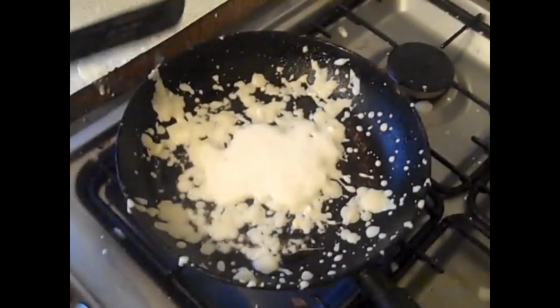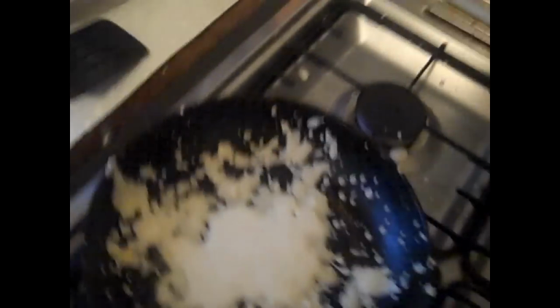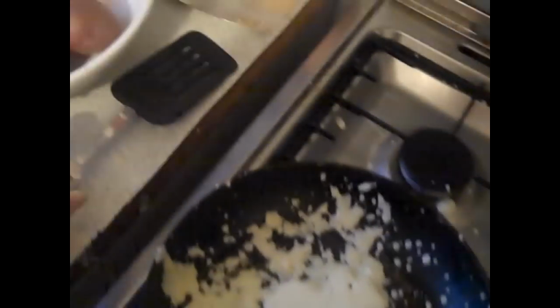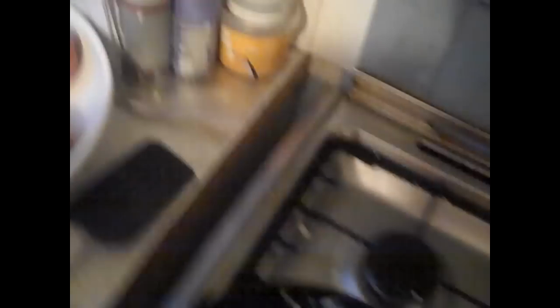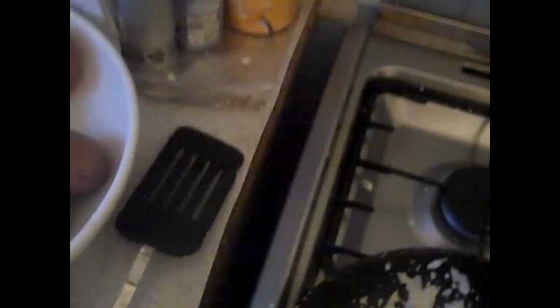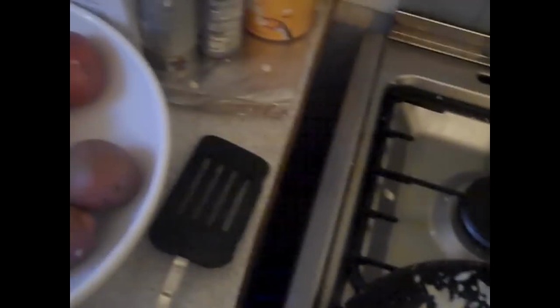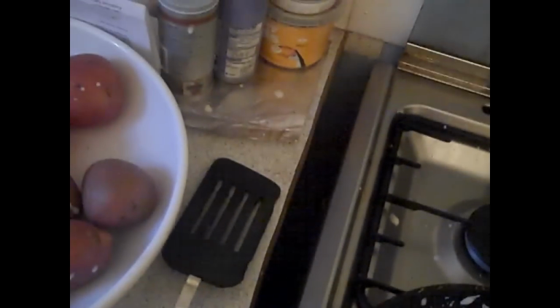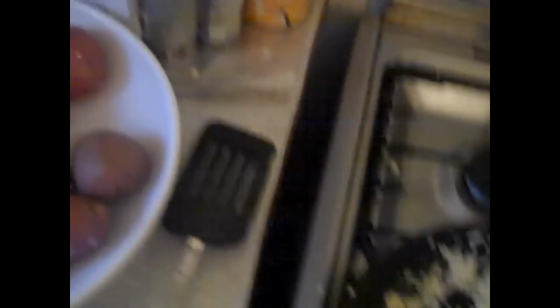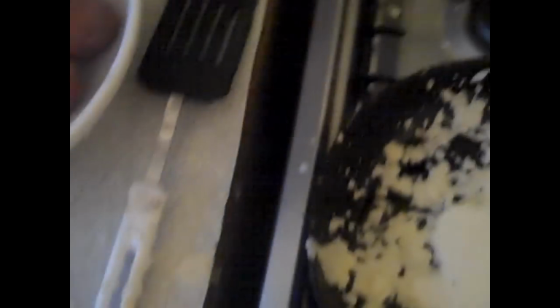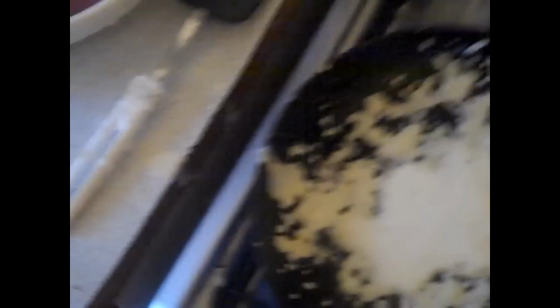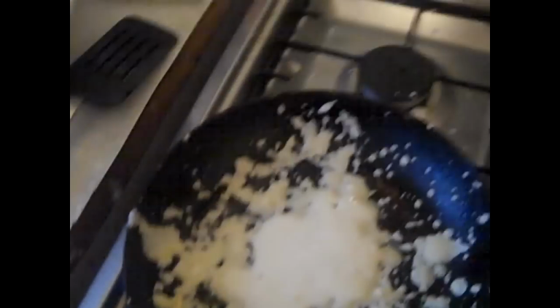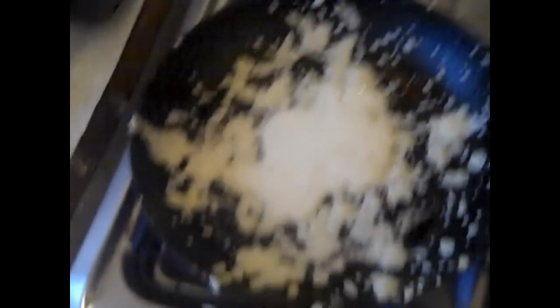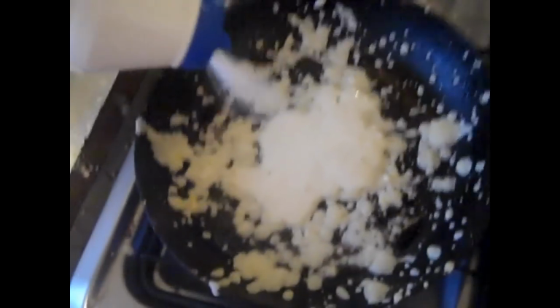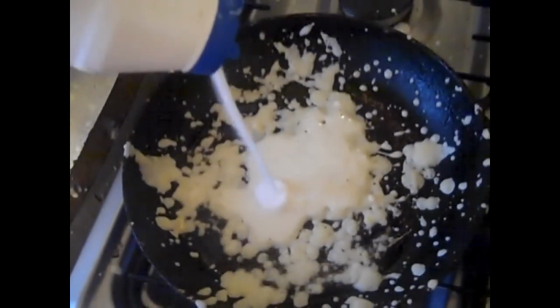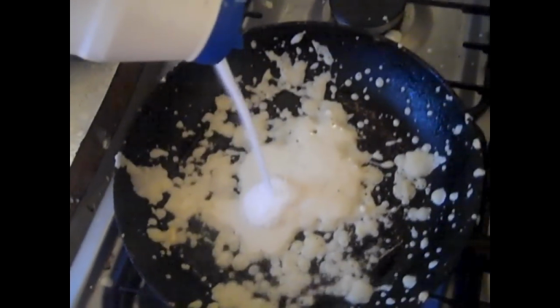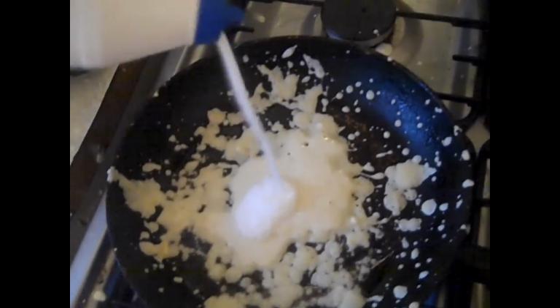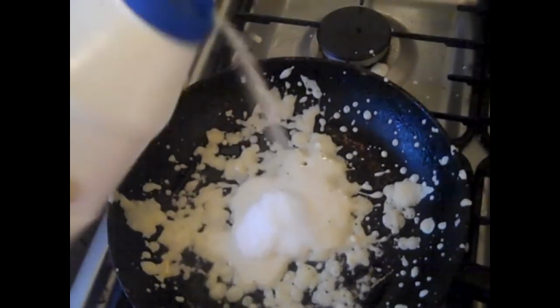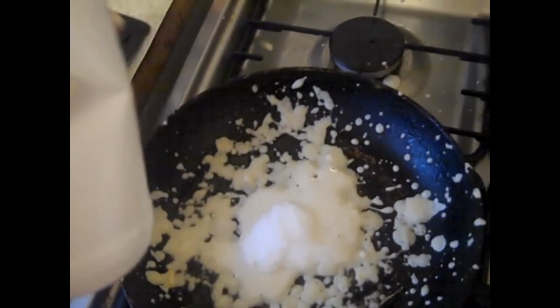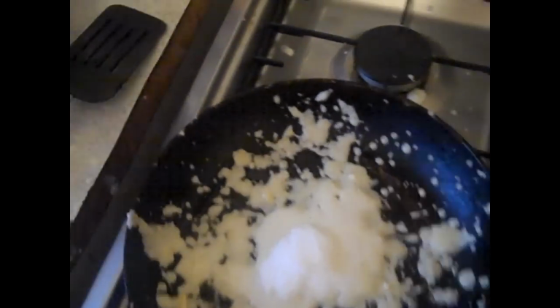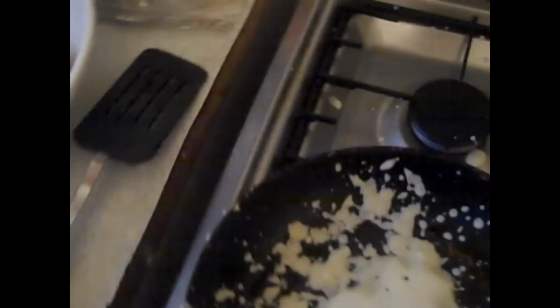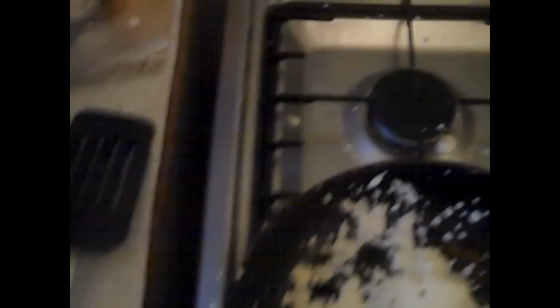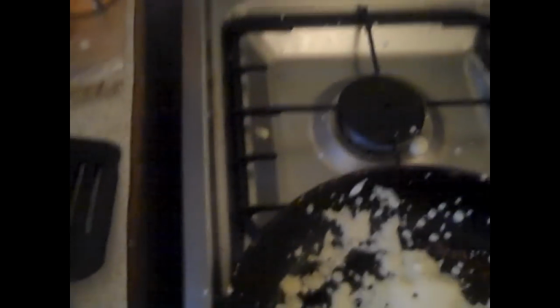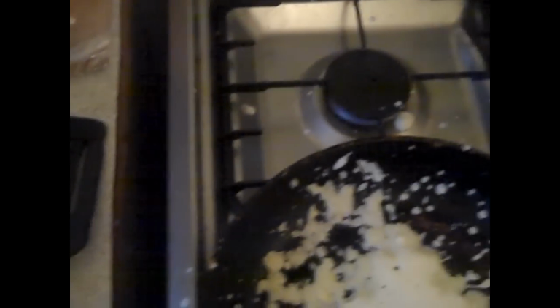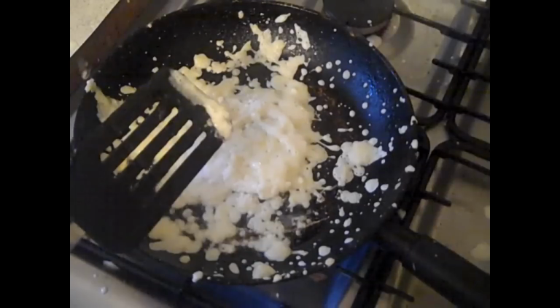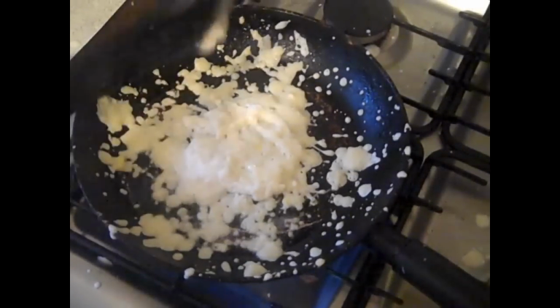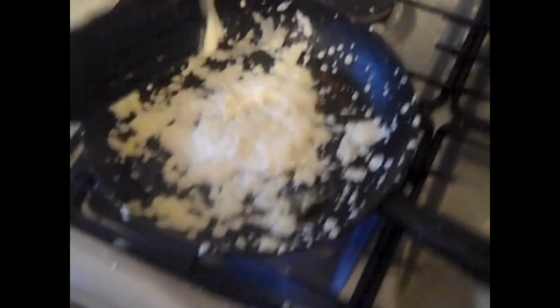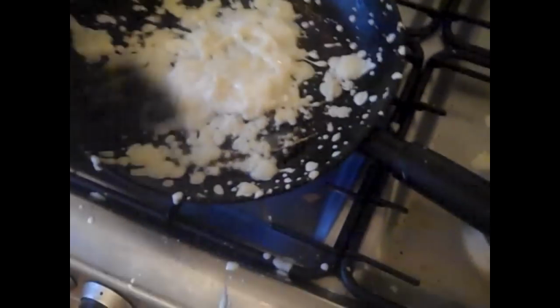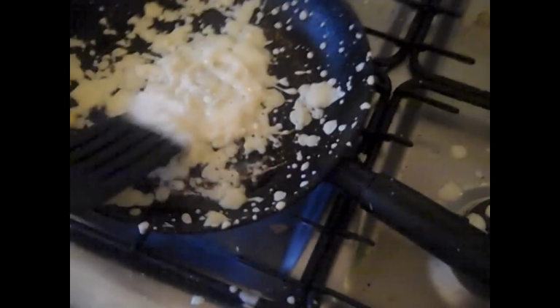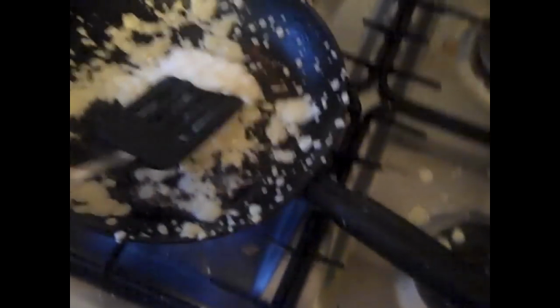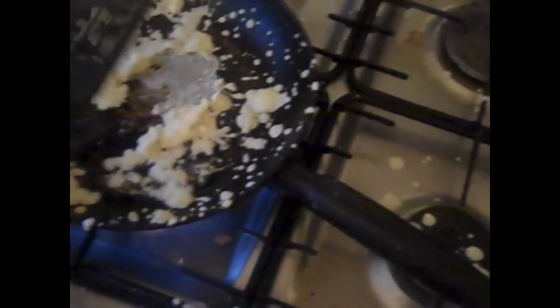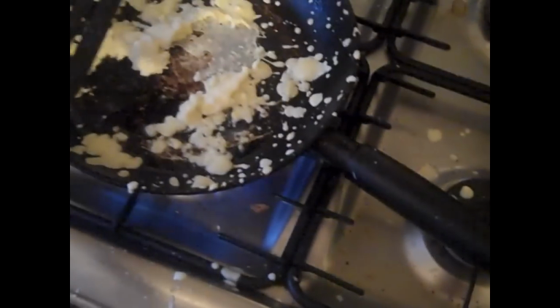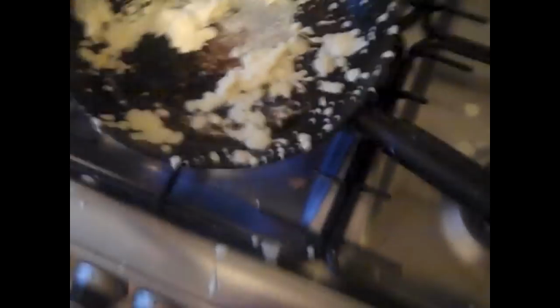Now another thing that I forgot to add to the pancake mix was salt, so I'm just going to do that now. There we go, nice and salted pancakes. Once your pancake looks good enough to flip, go ahead and do so.